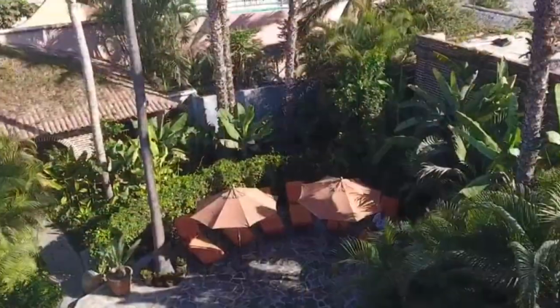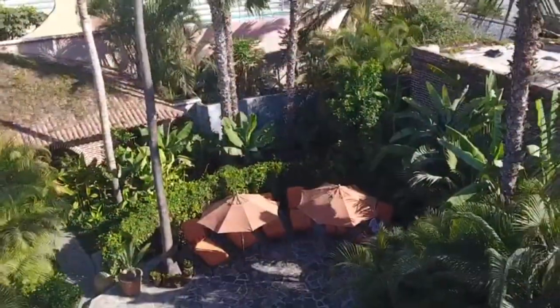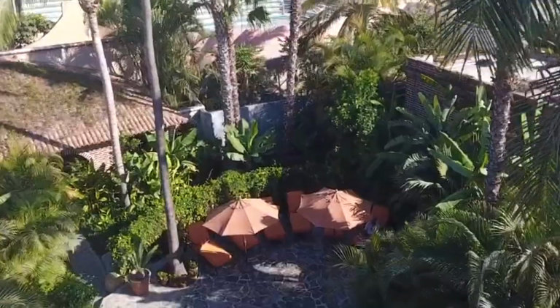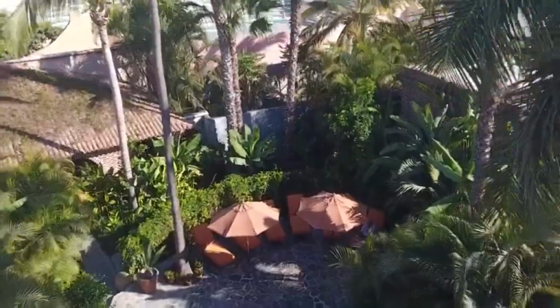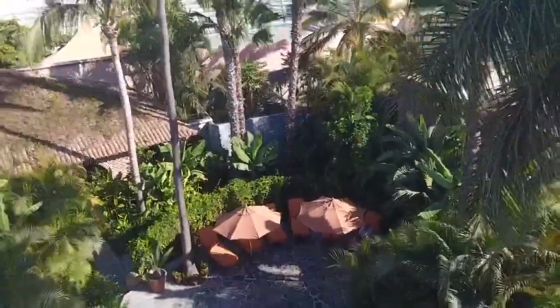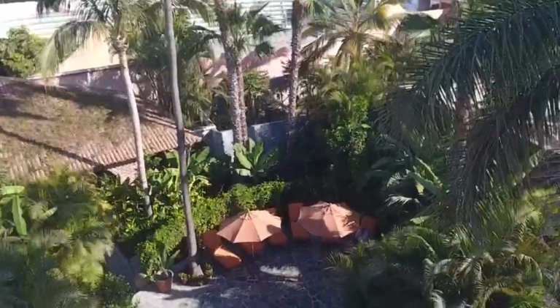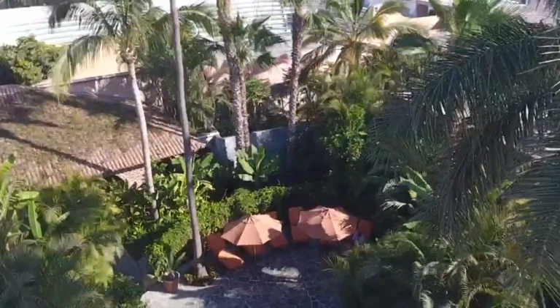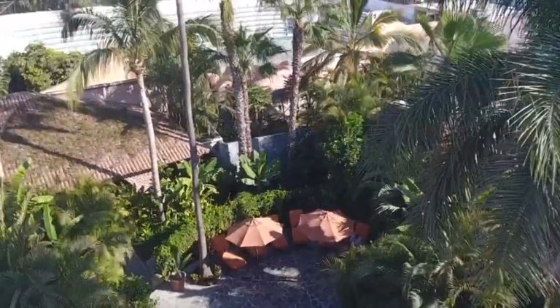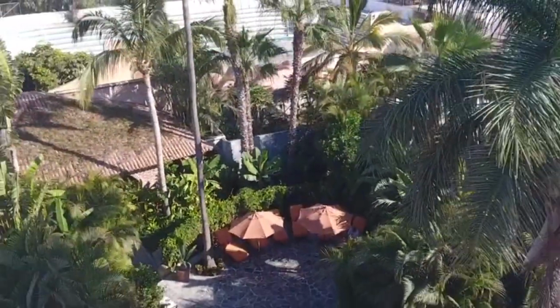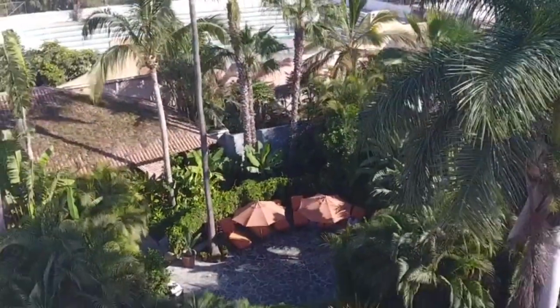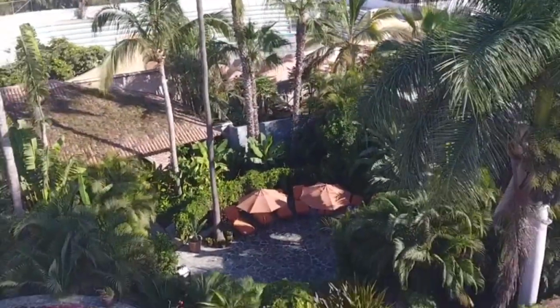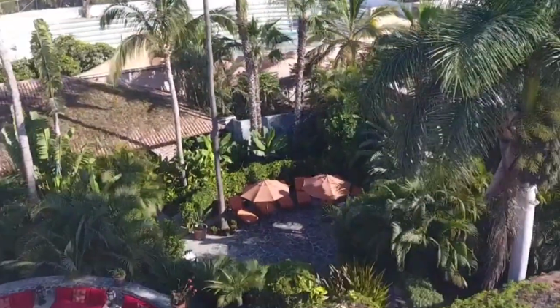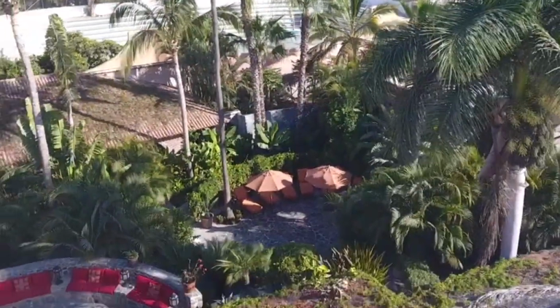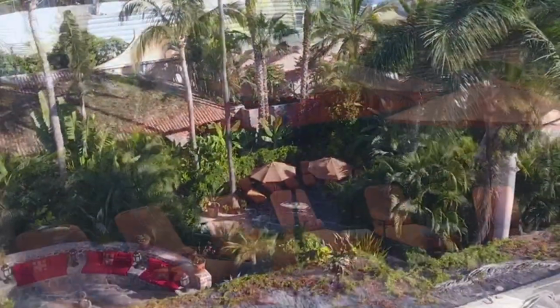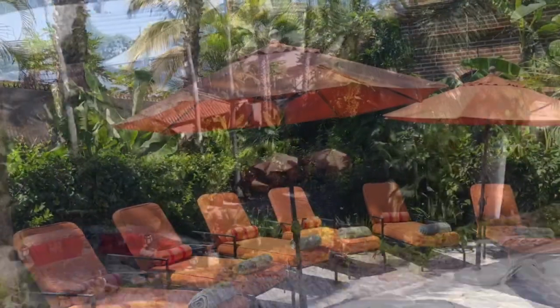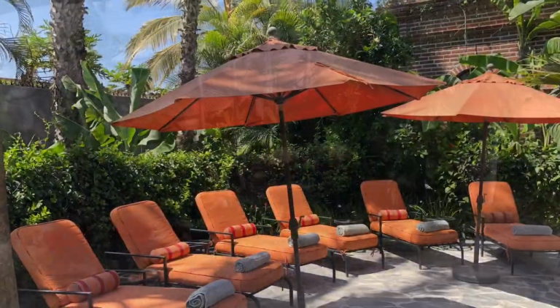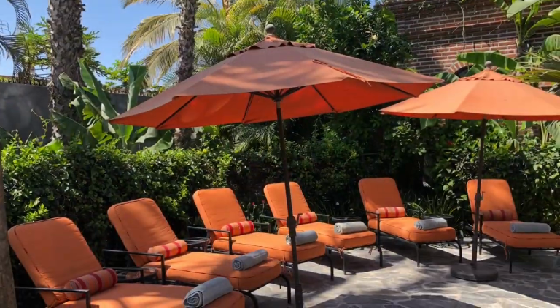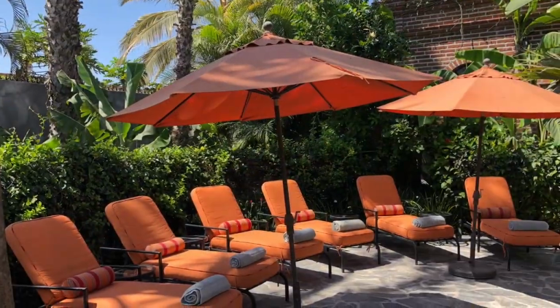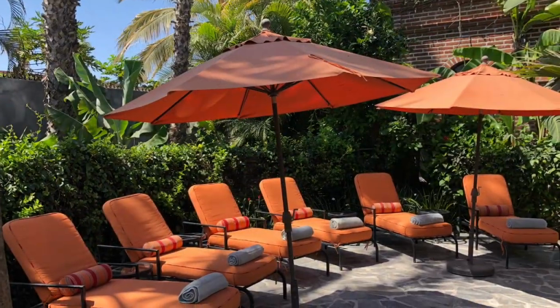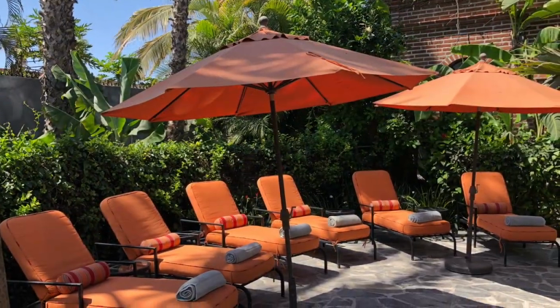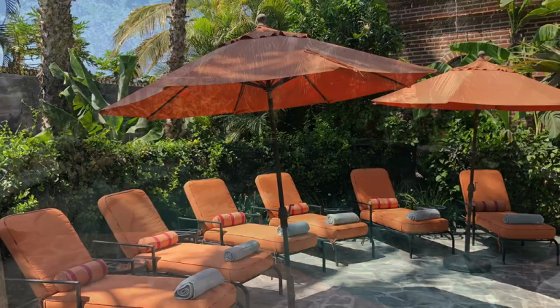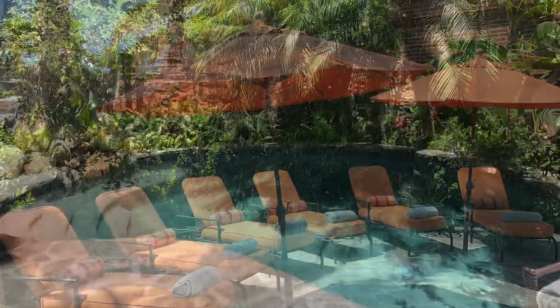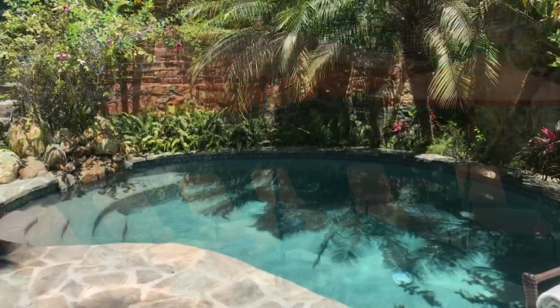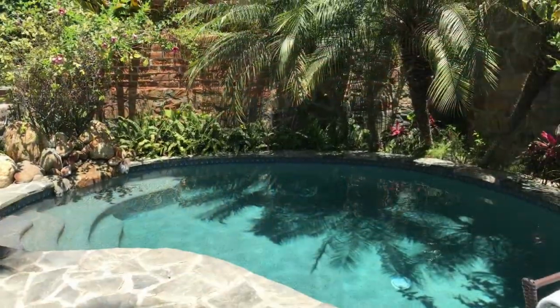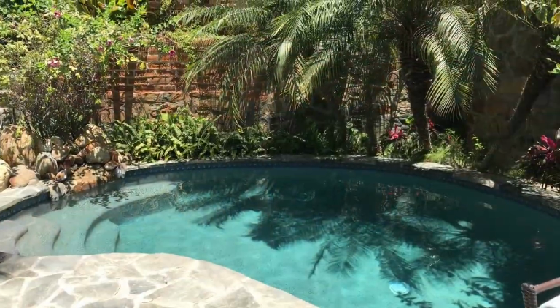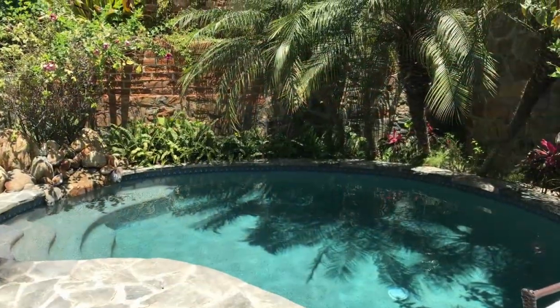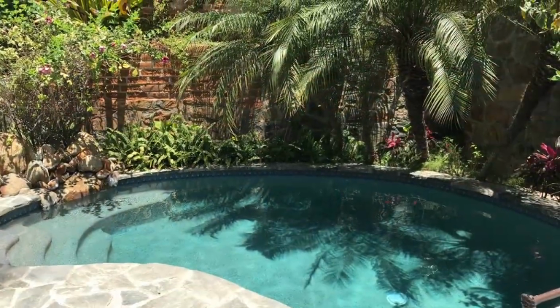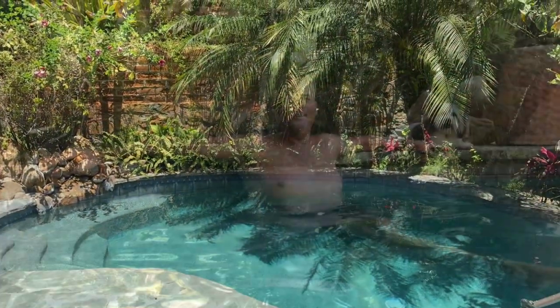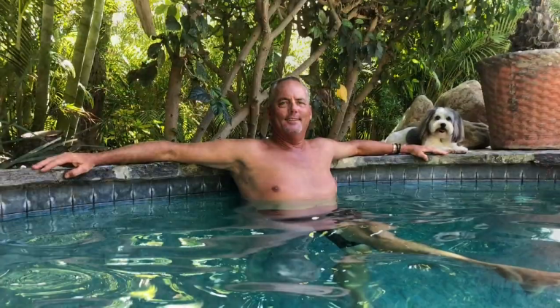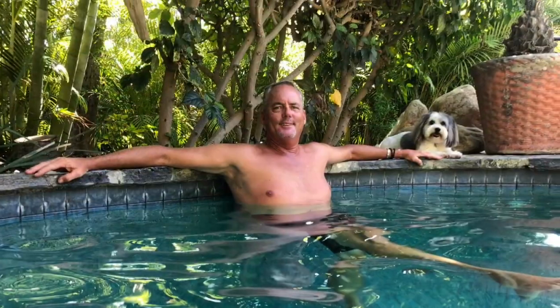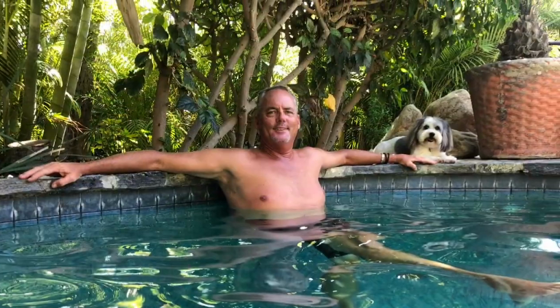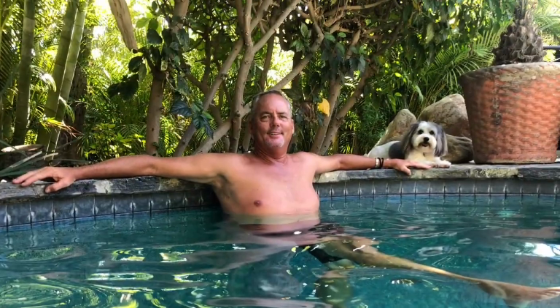This oasis in the heart of the historic zone enjoys lush gardens, flowering plants and mature palms. The pool area is private and comfortable year round.